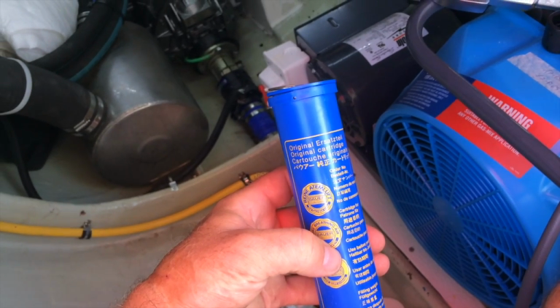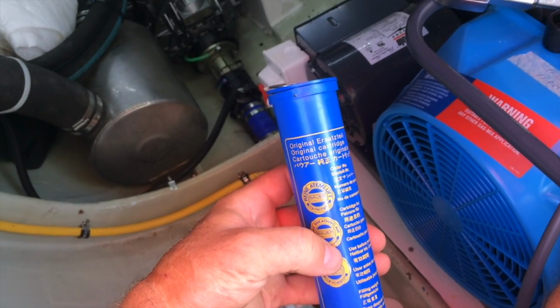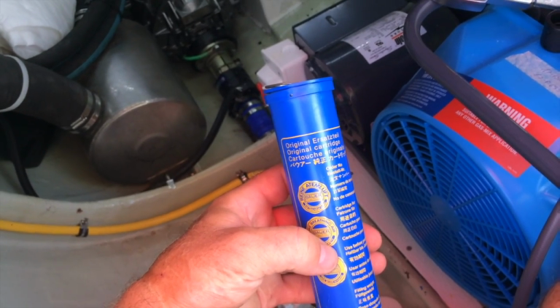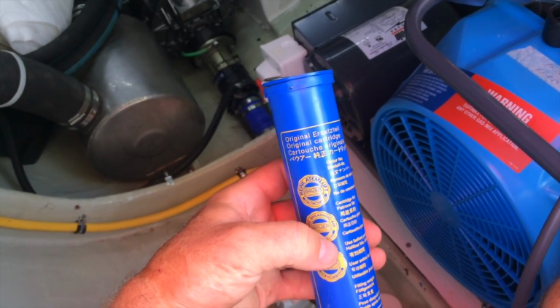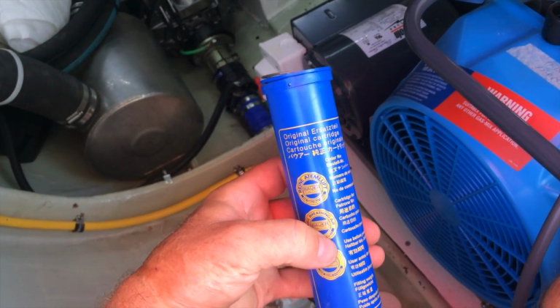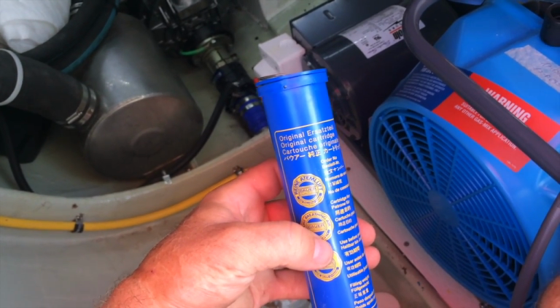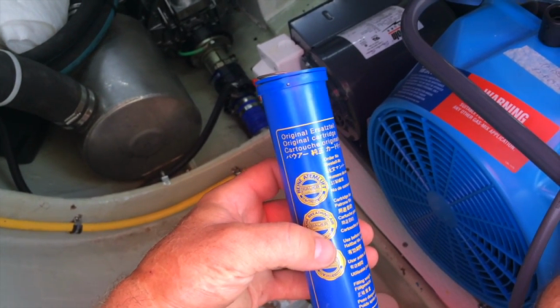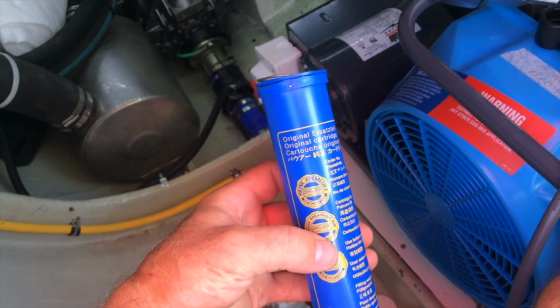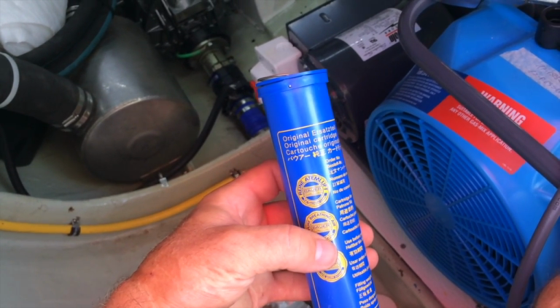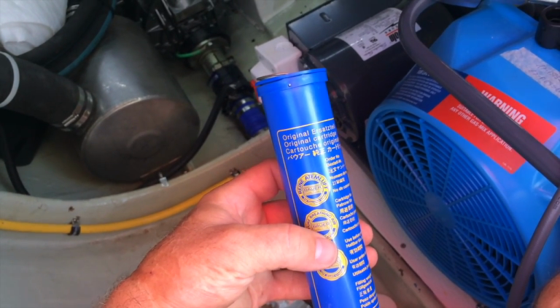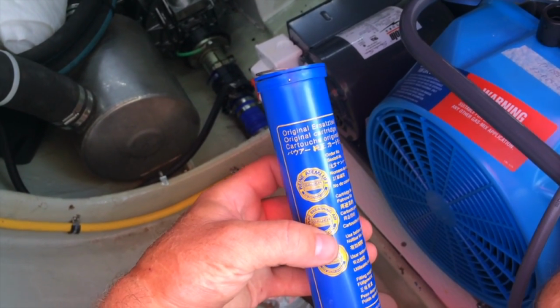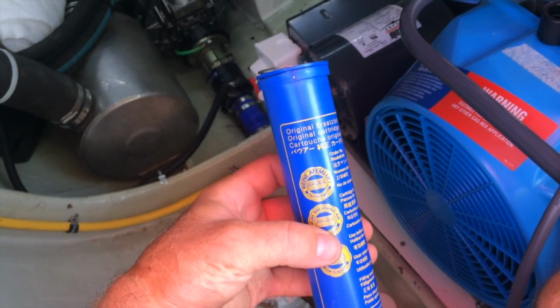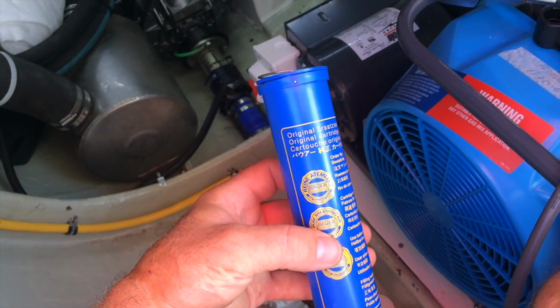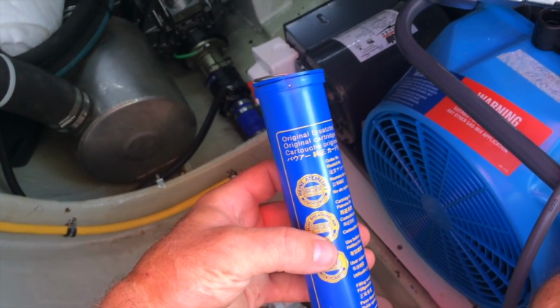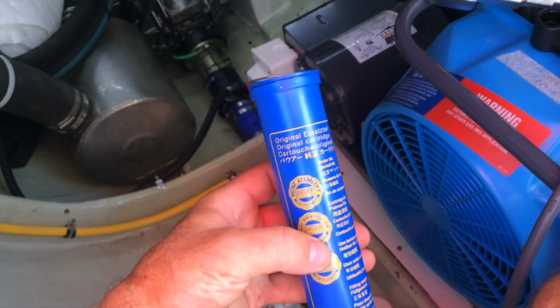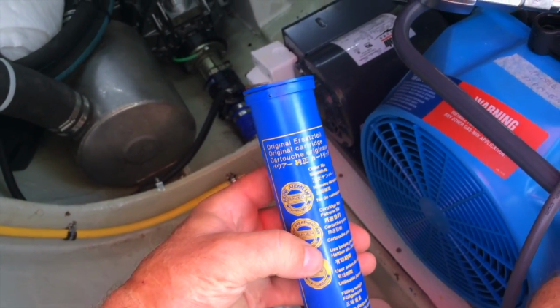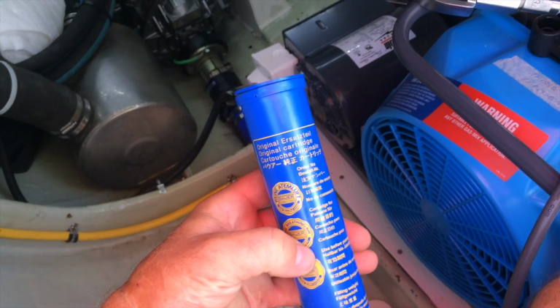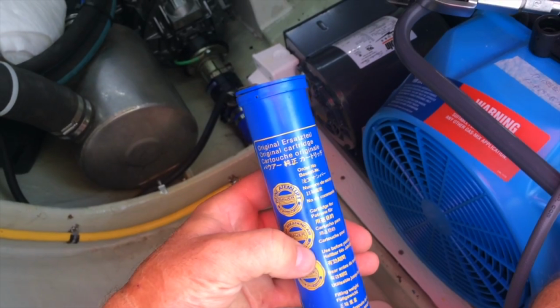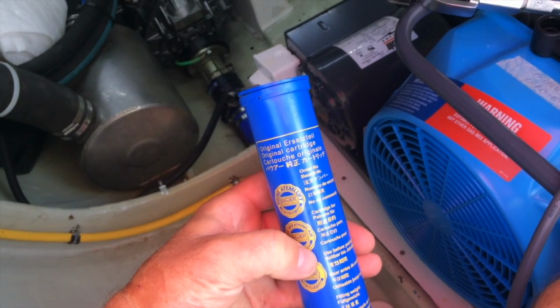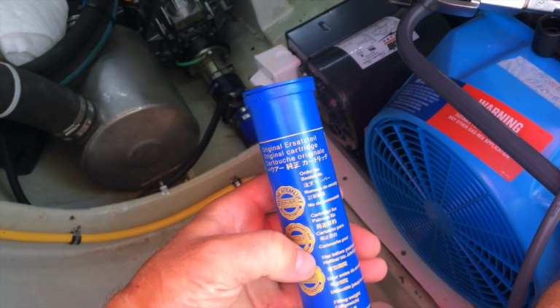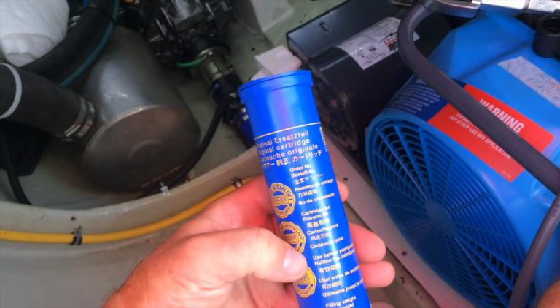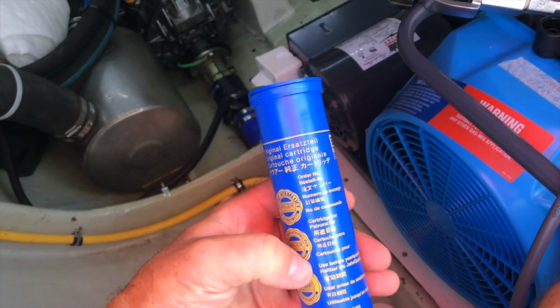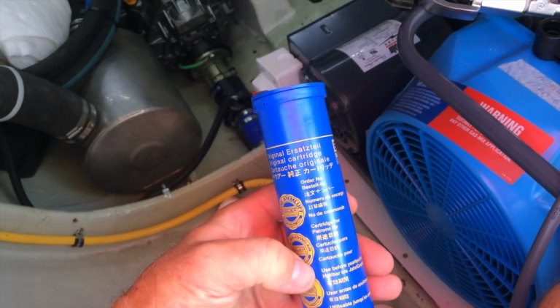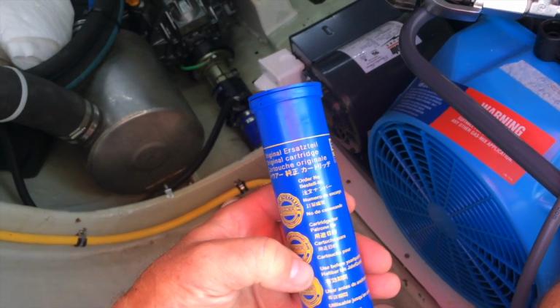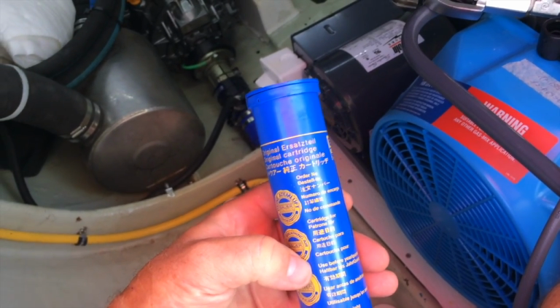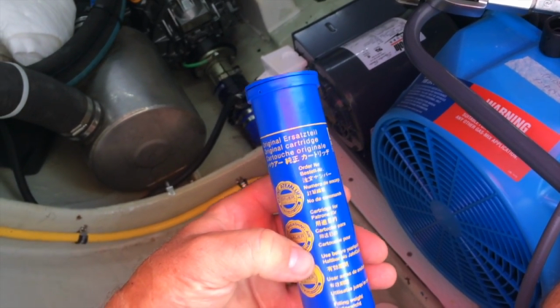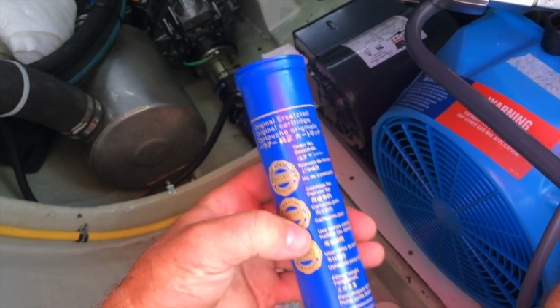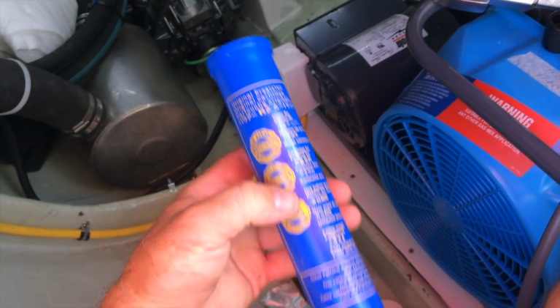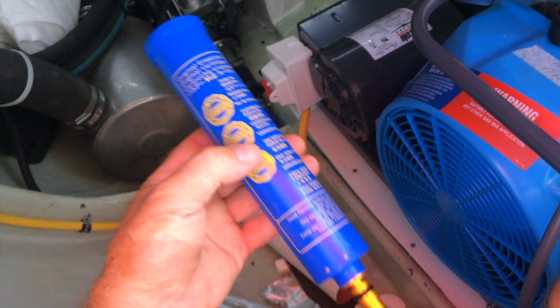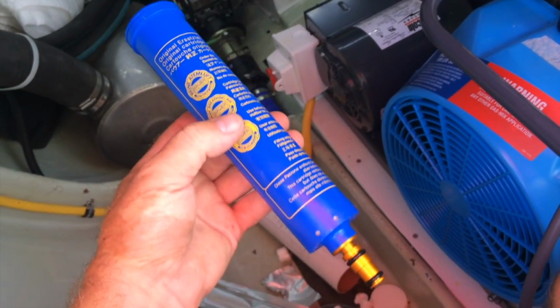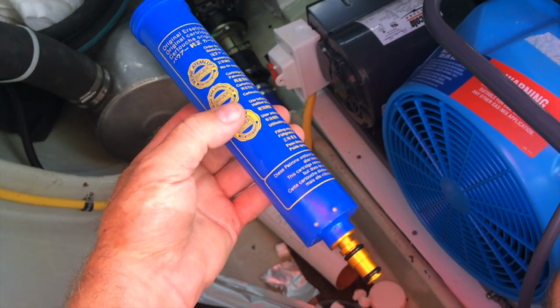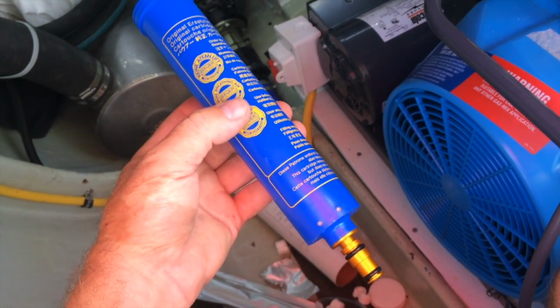So I guess original in German is original. Original is the stainless steel. This is the original cartridge.